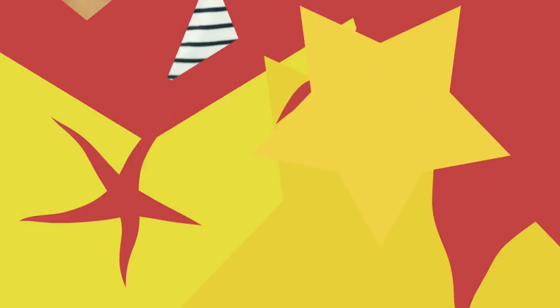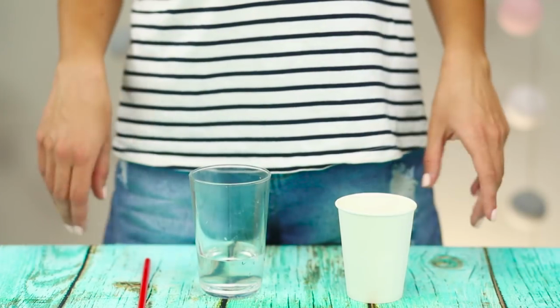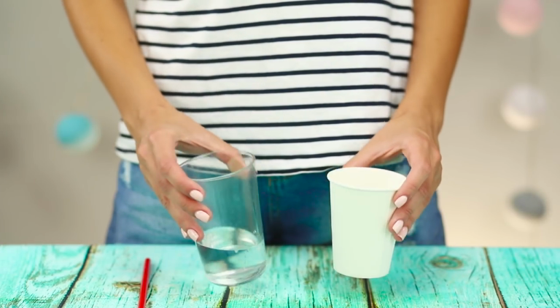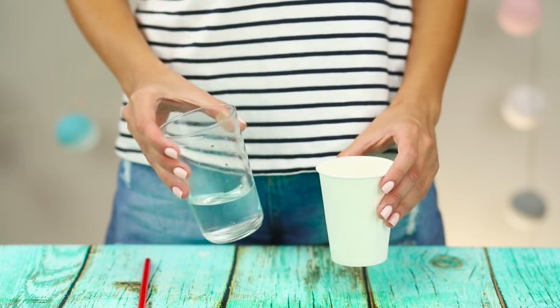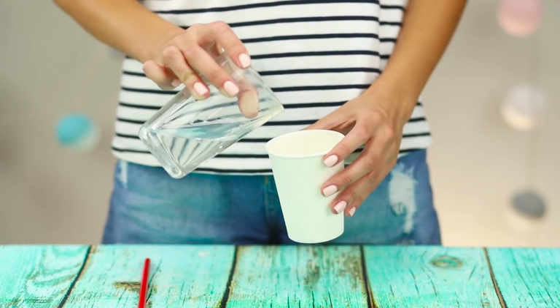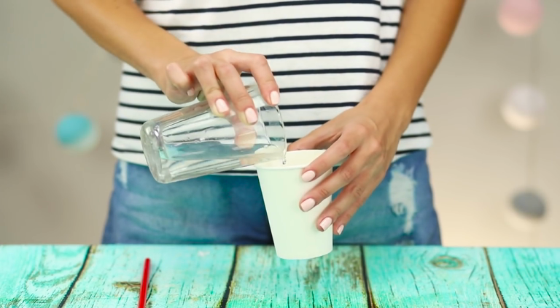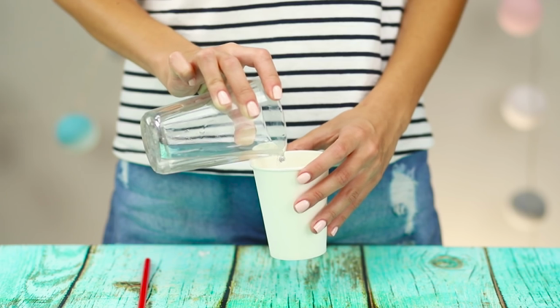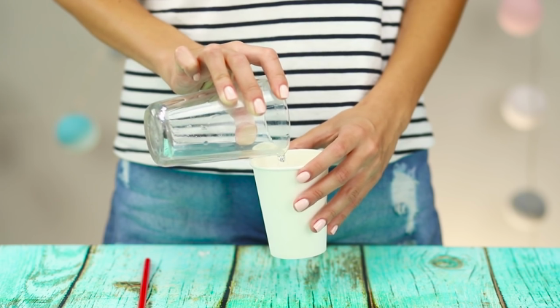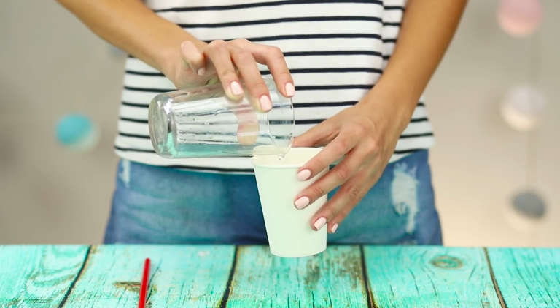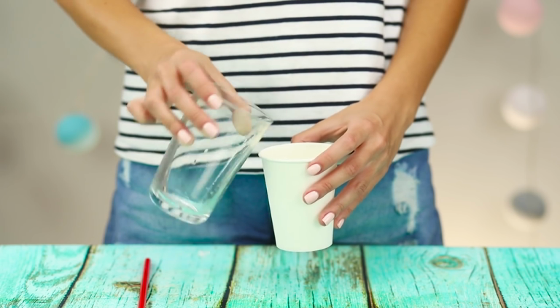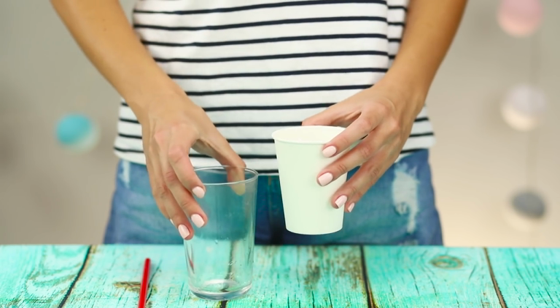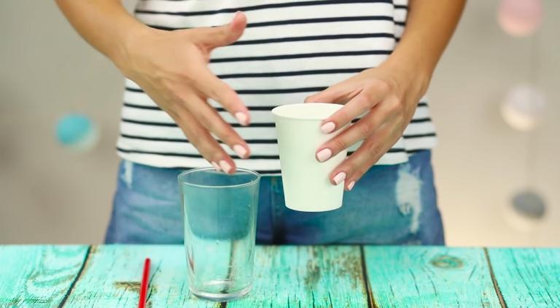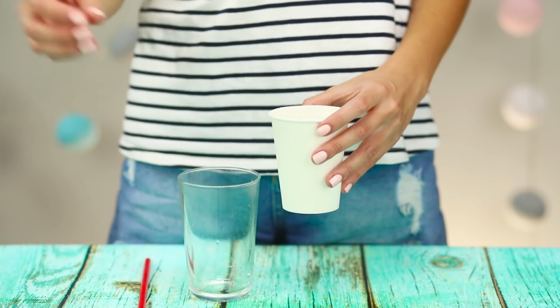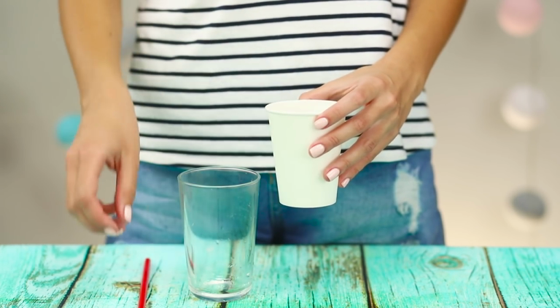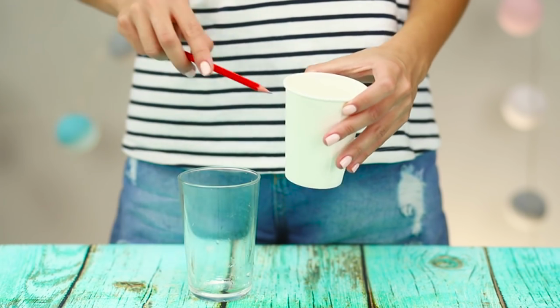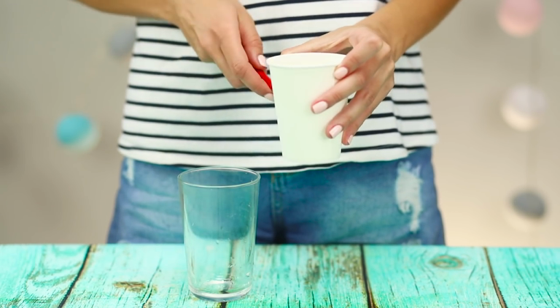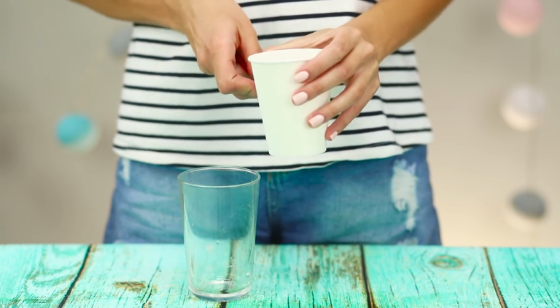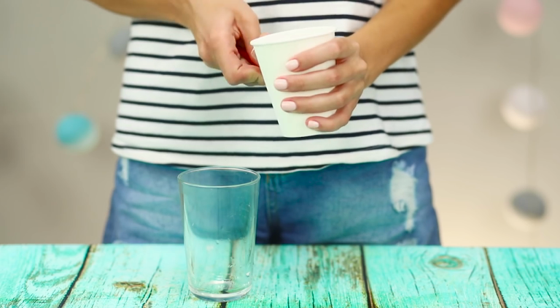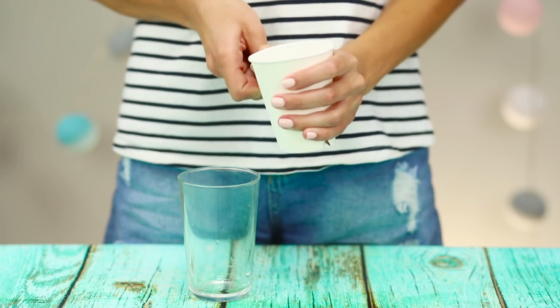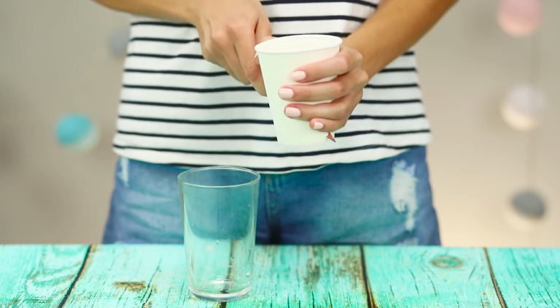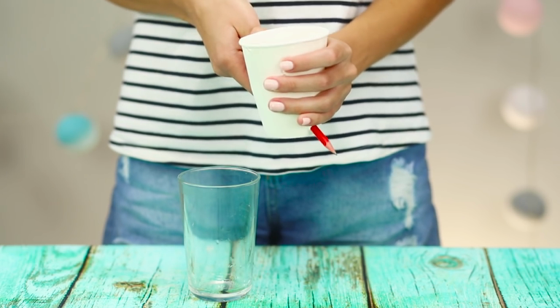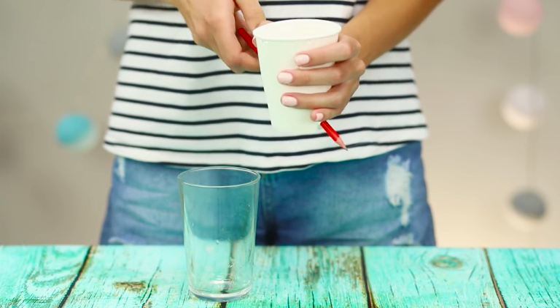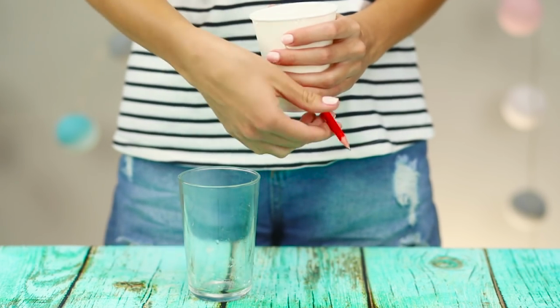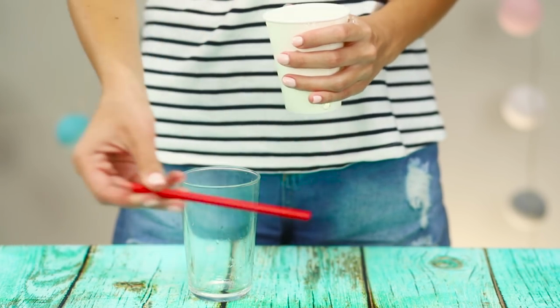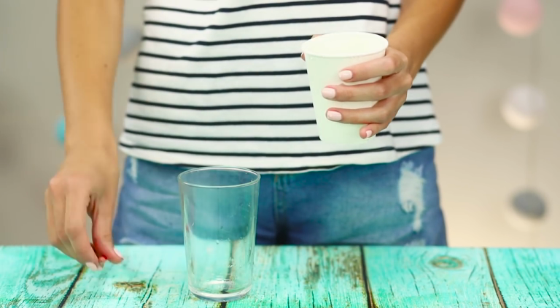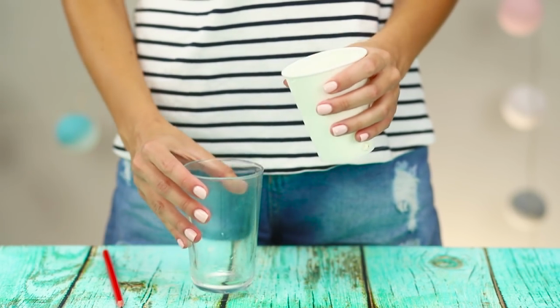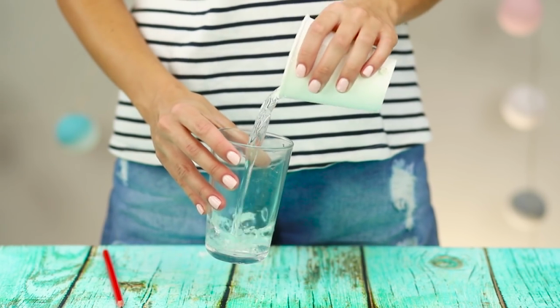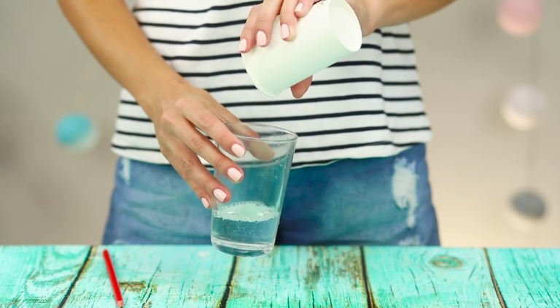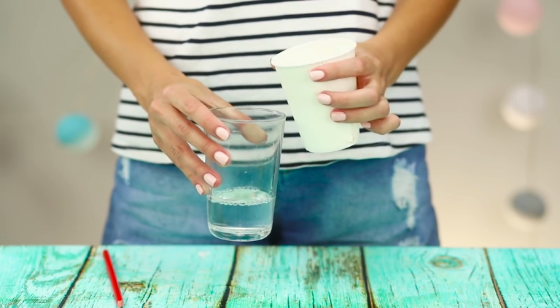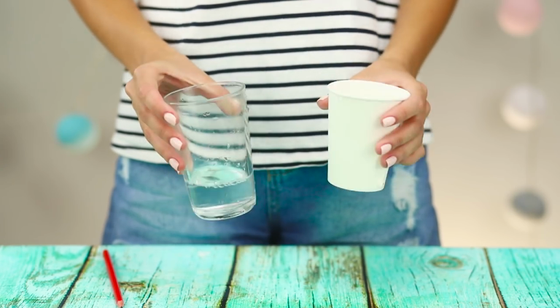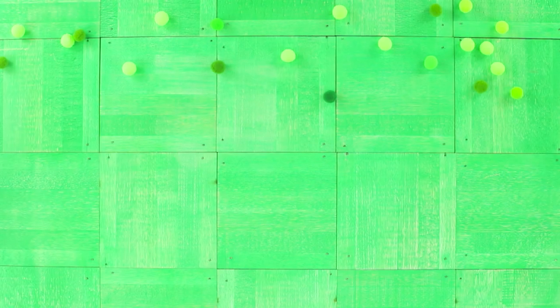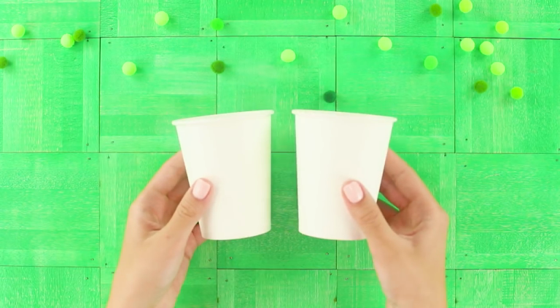The next trick is ideal for a fun party with friends. Pour some water into a paper cup. Take a well-sharpened pencil and pierce the cup through and through — but the water does not pour out for some reason. Pour the water back into a glass beaker.